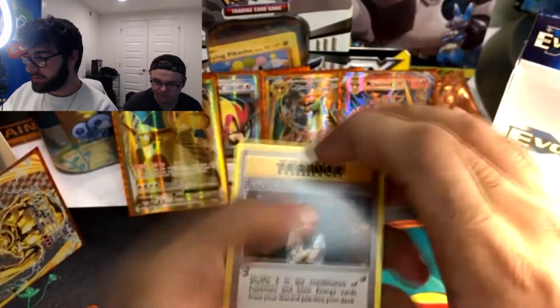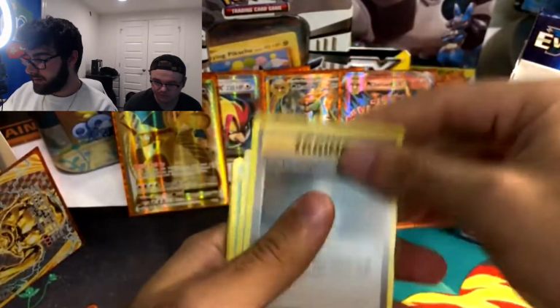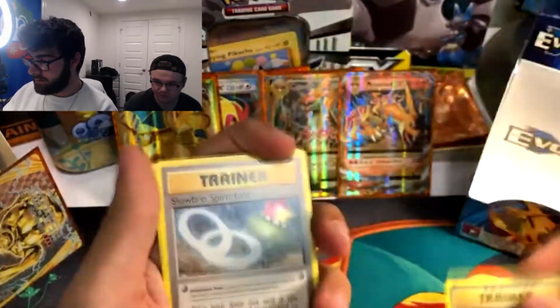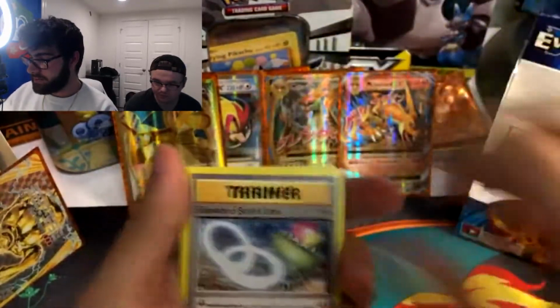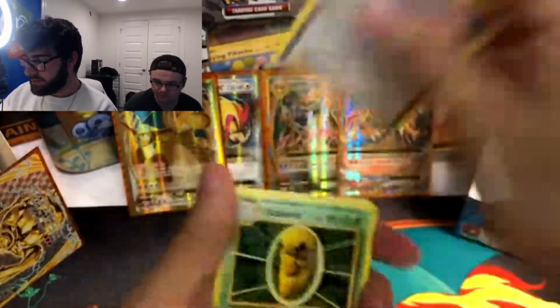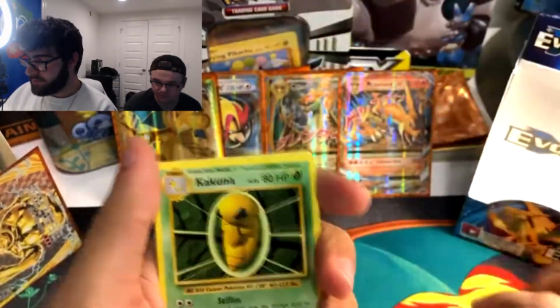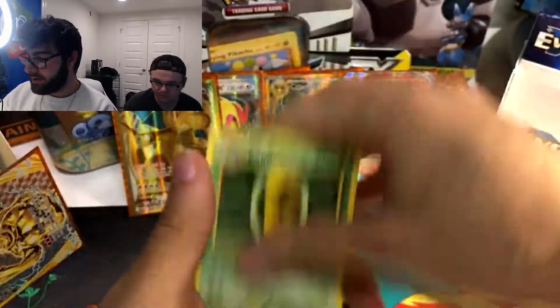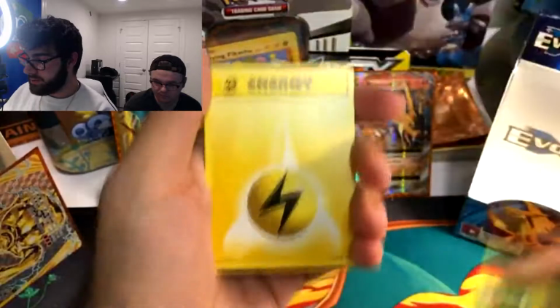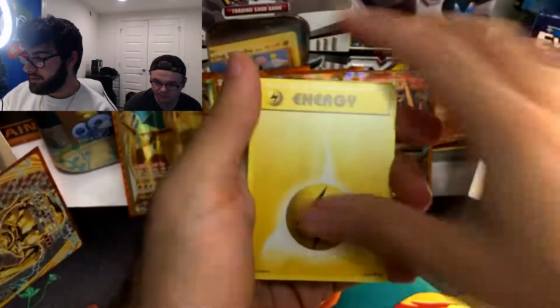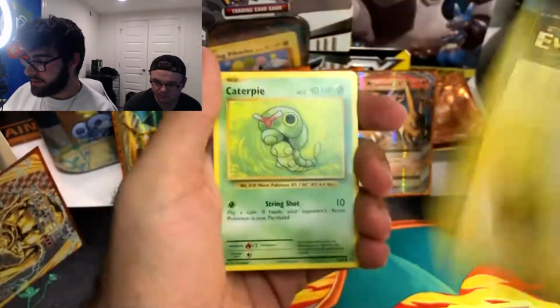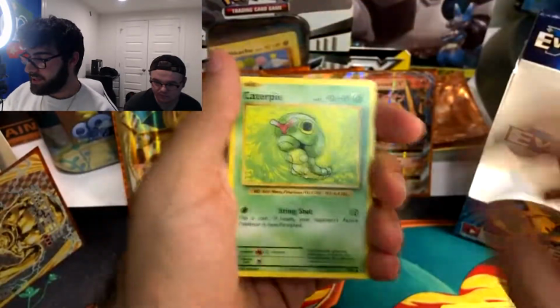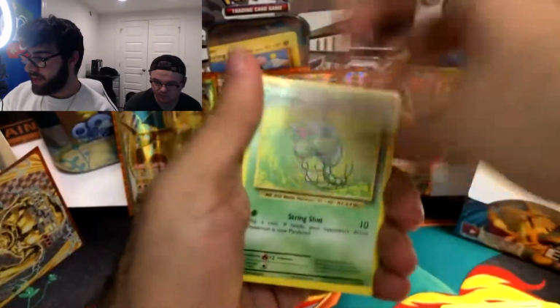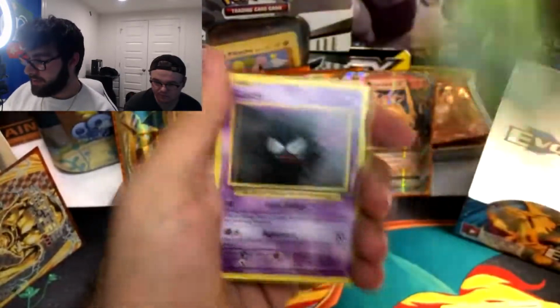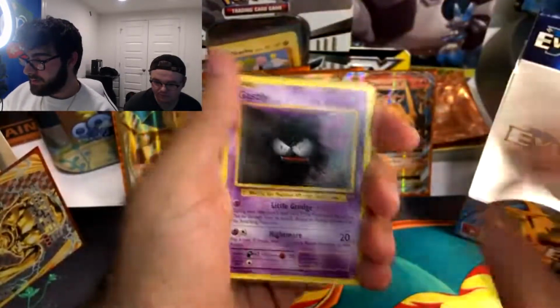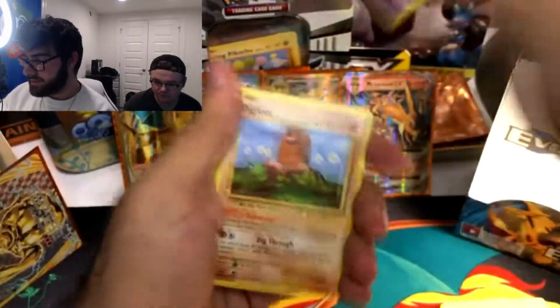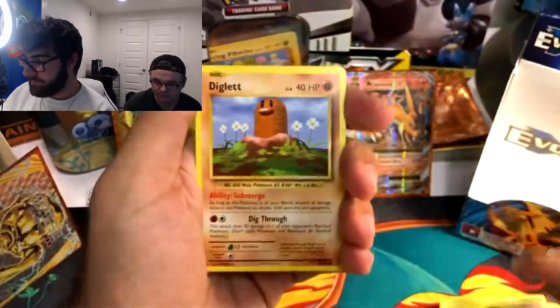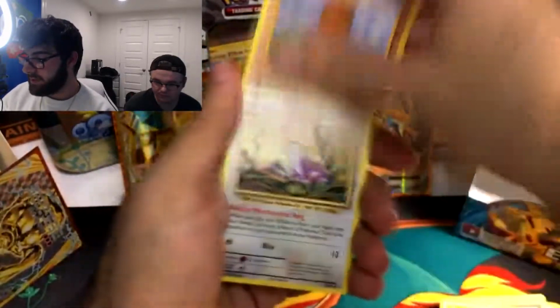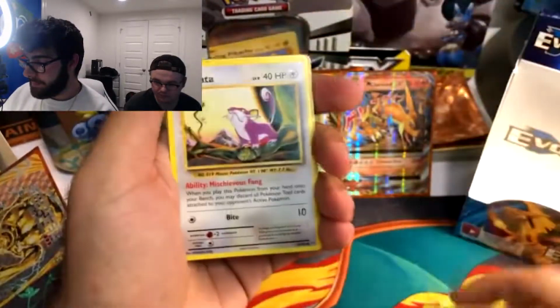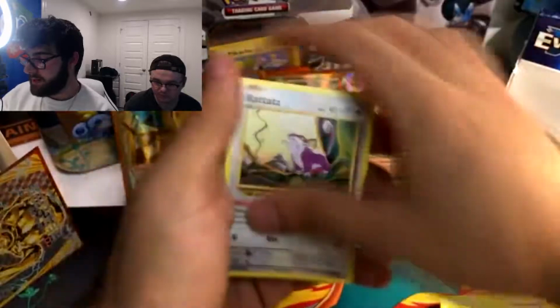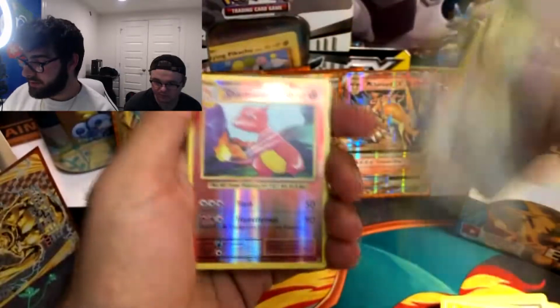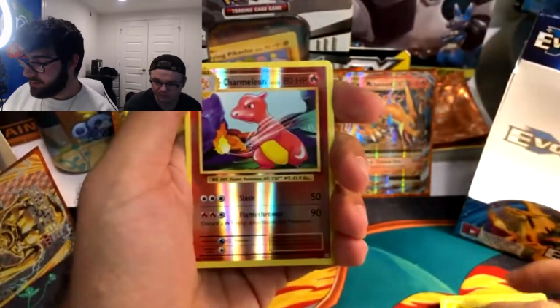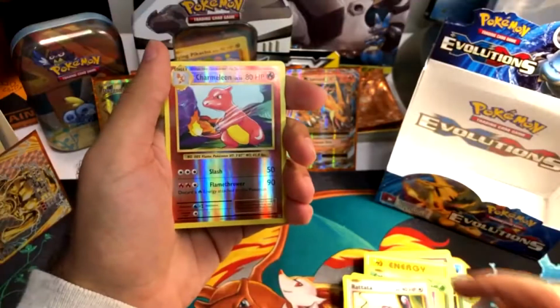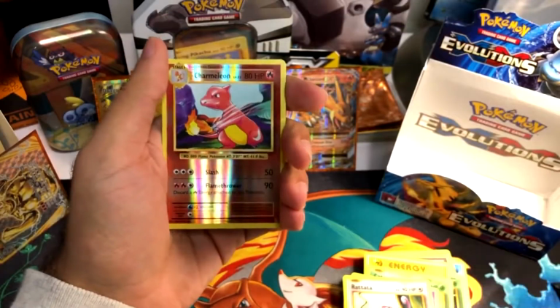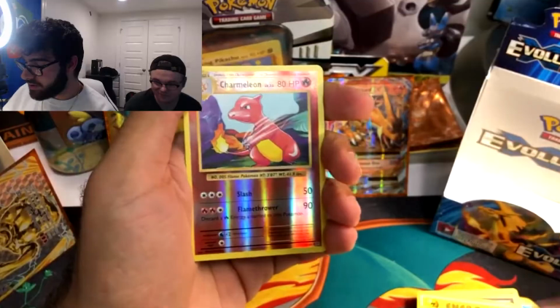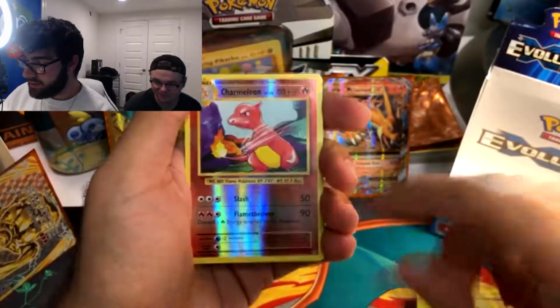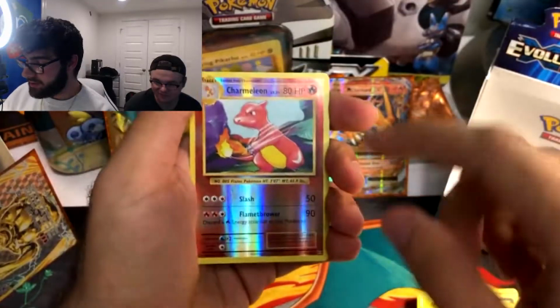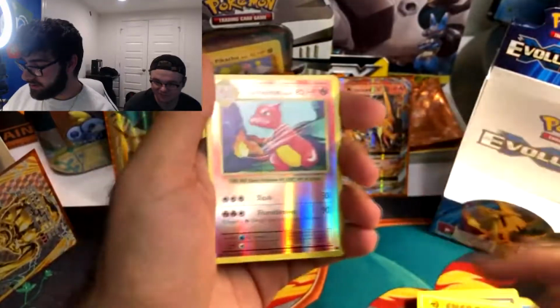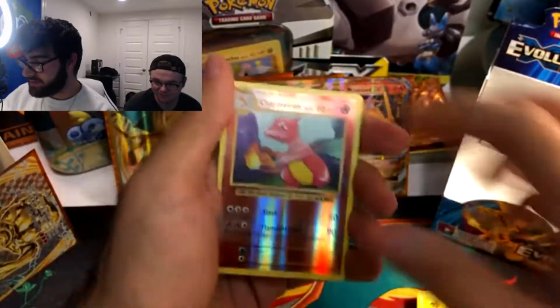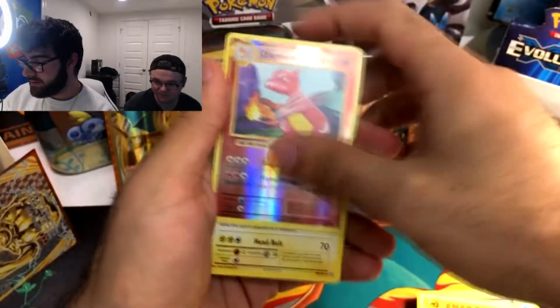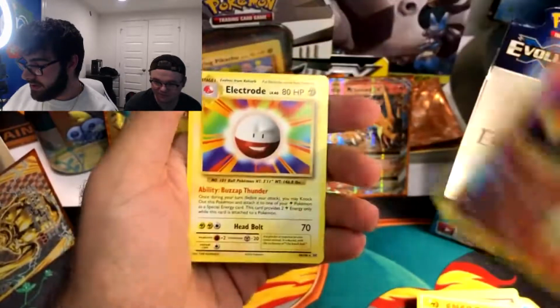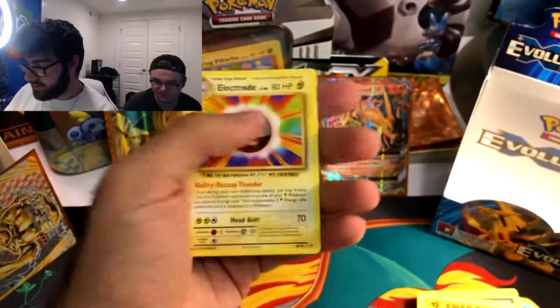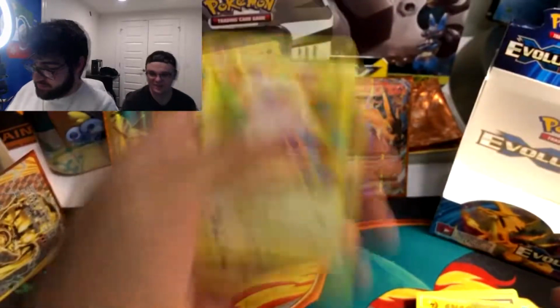Three to the front. Brock's Grit, Slowbro Spirit Link, Kakuna, Electric Energy, Caterpie, Ghastly, Diglett, Rattata. A Reverse Holo Charmeleon — I like that, that looks pretty sick. And Electrode.